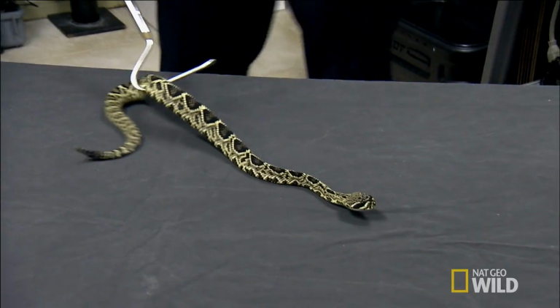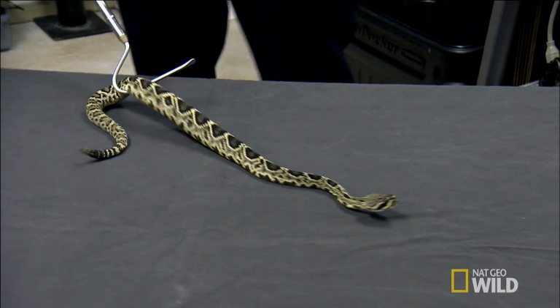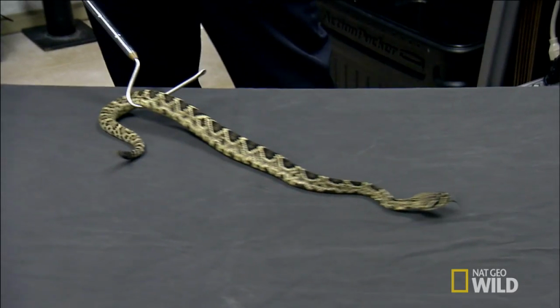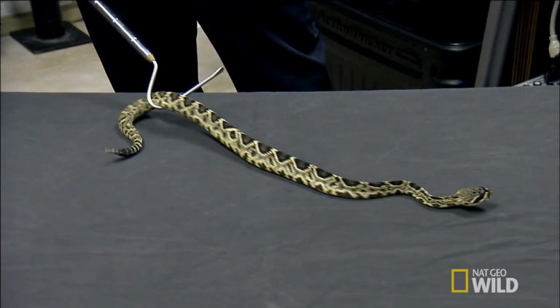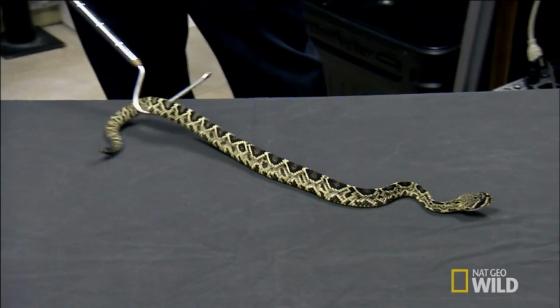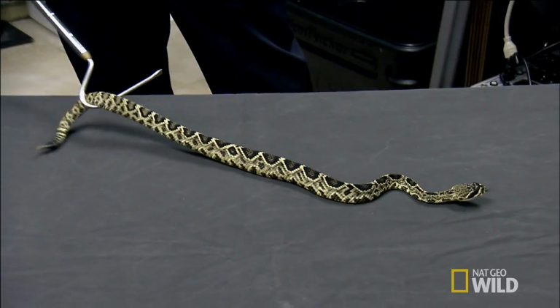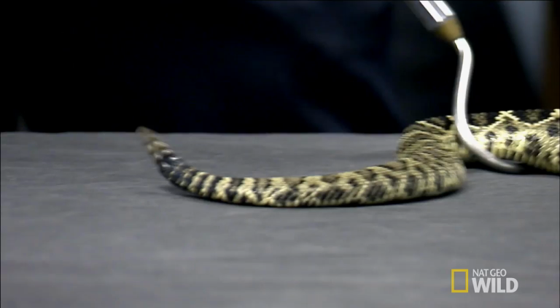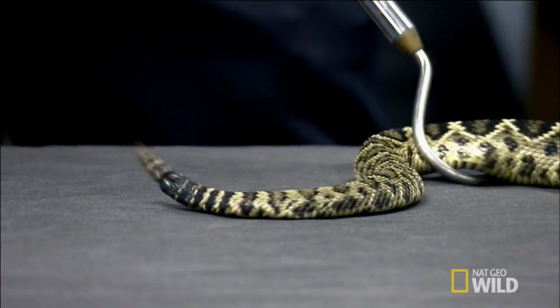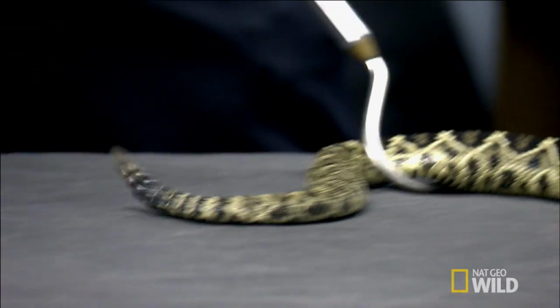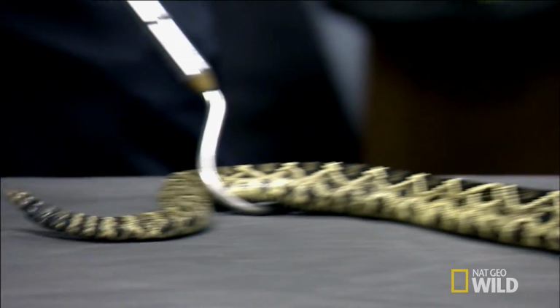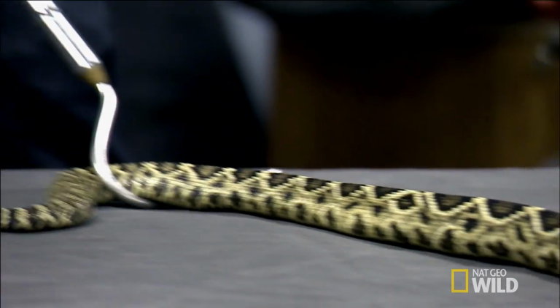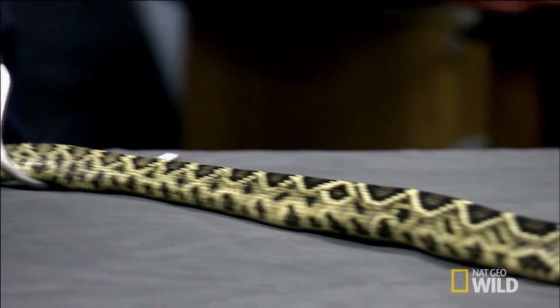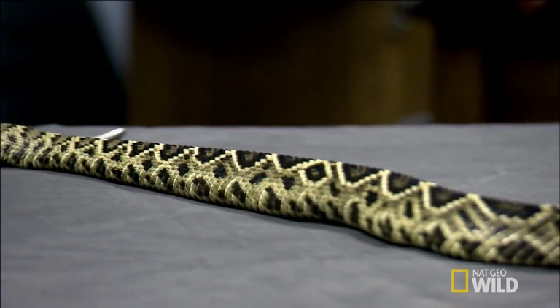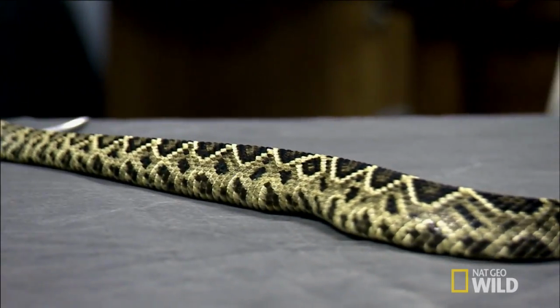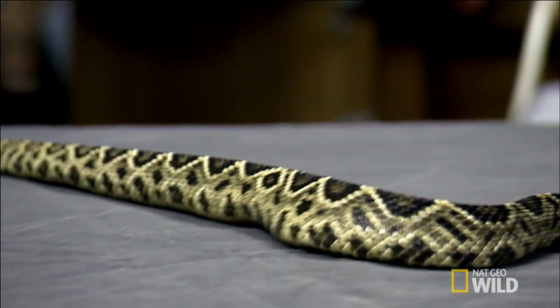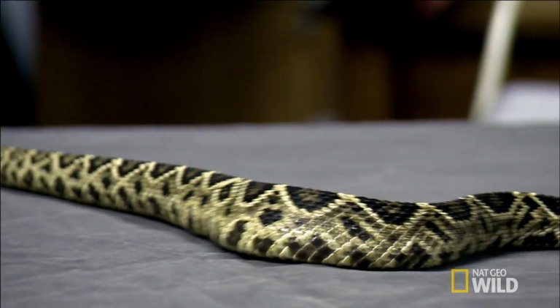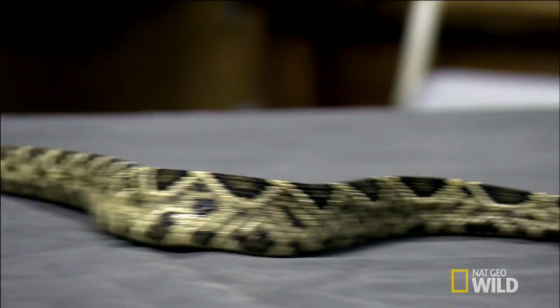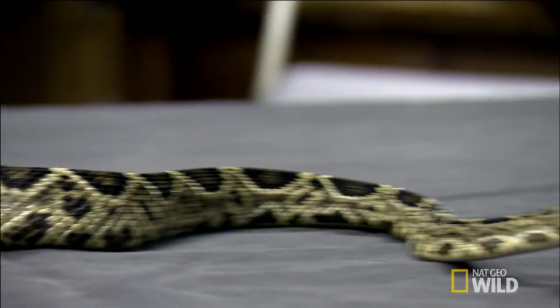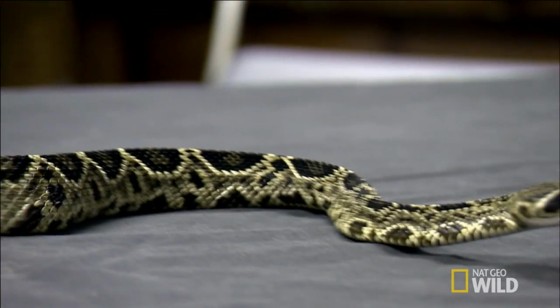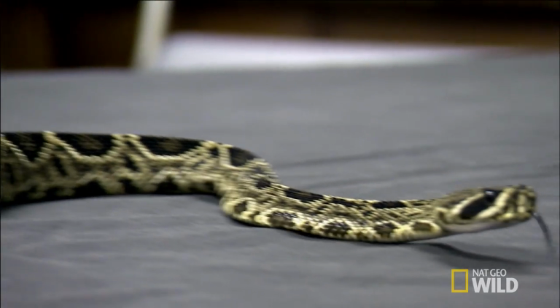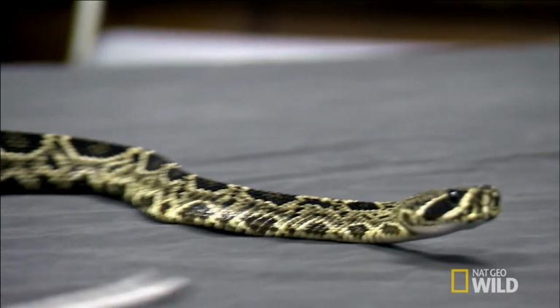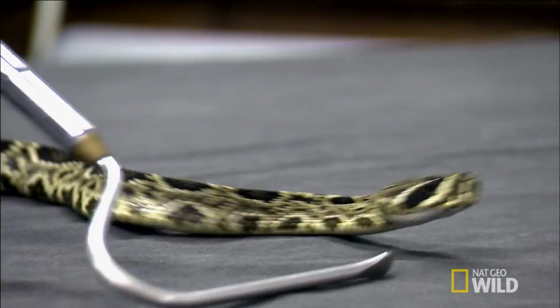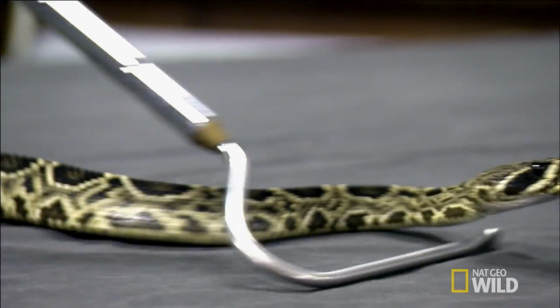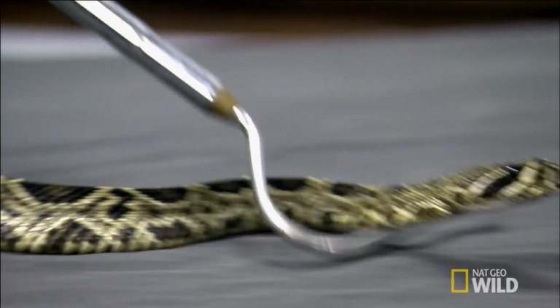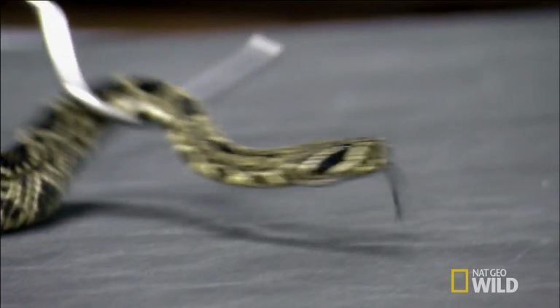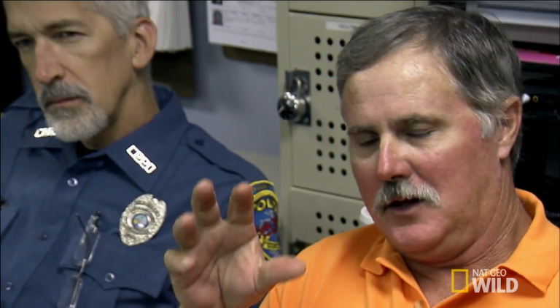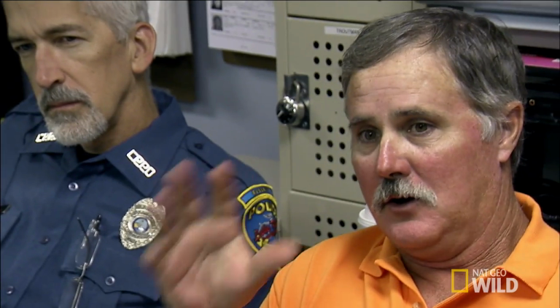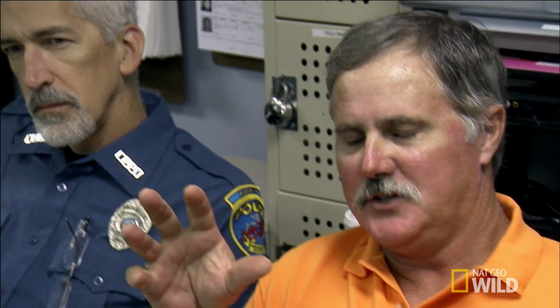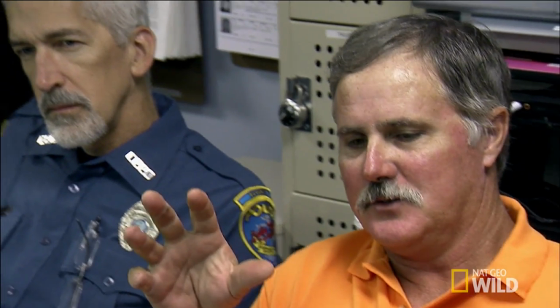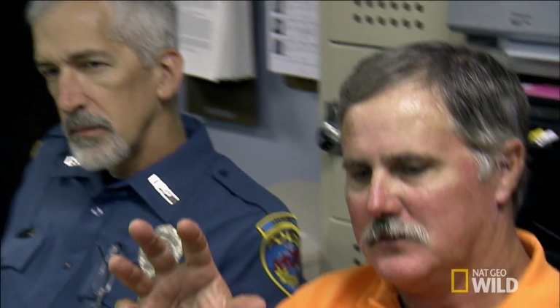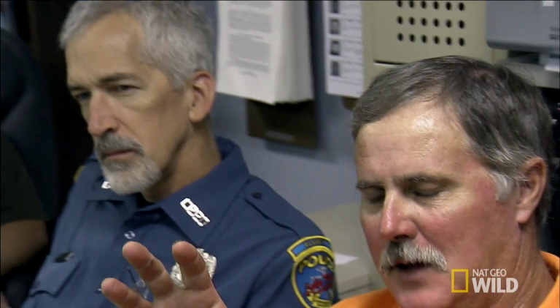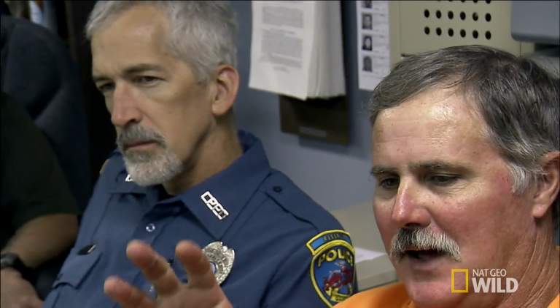Unless I have a reason to put my hands on them, I typically just work with the sticks, especially at this size. If I reach down and grab his tail, he's probably going to turn right around and nail my hand. Large eastern diamondback.